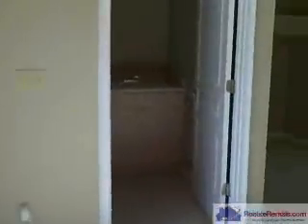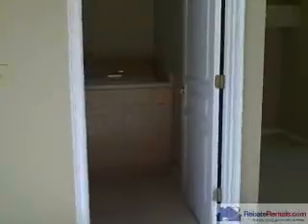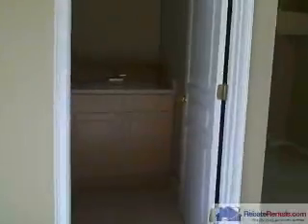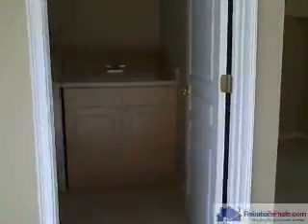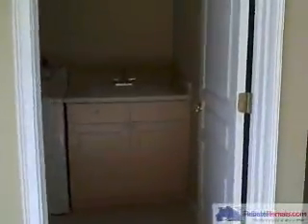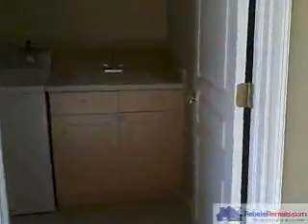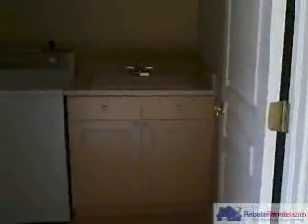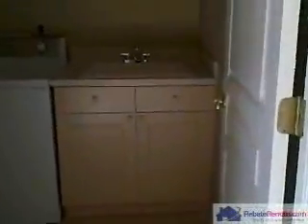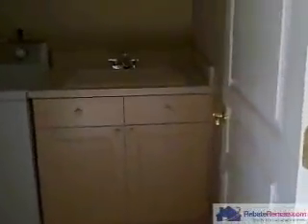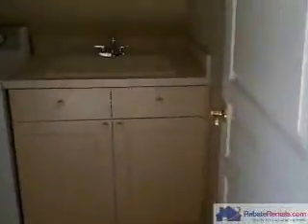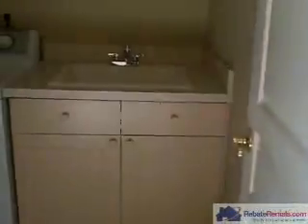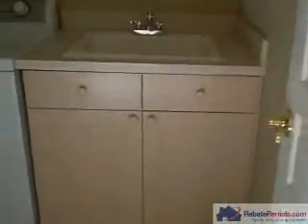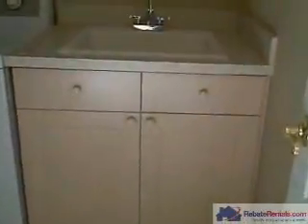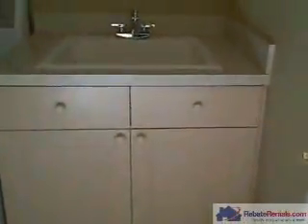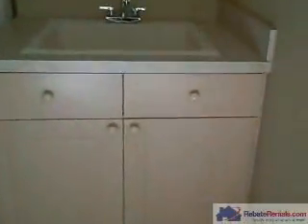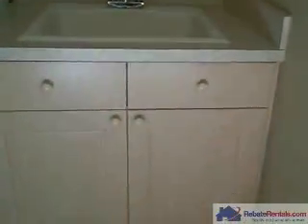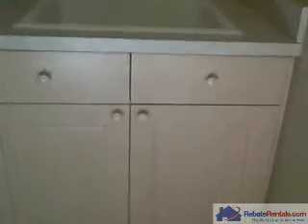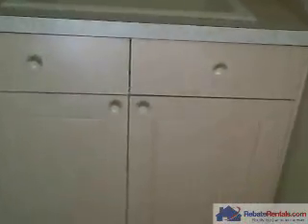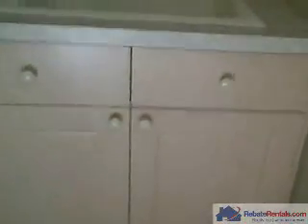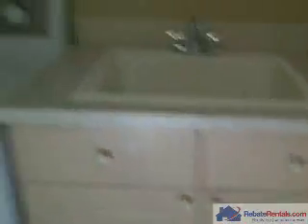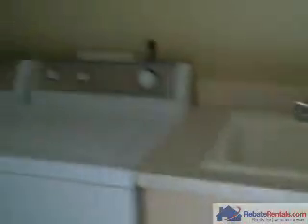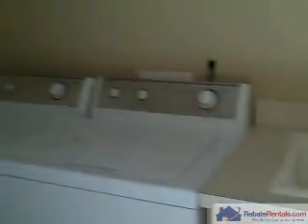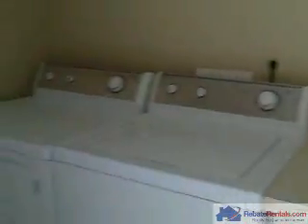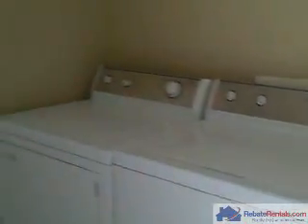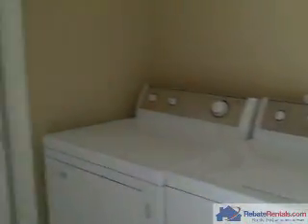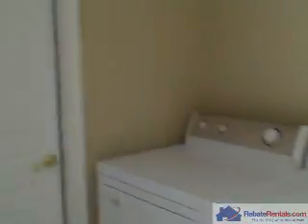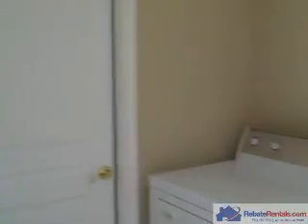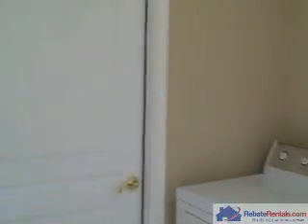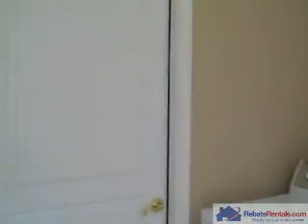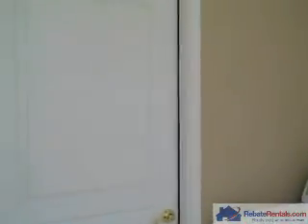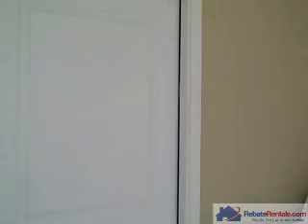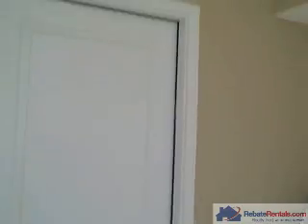The other side of the foyer is your laundry room. You have a built-in sink with cabinets. This leads to the two-car garage.